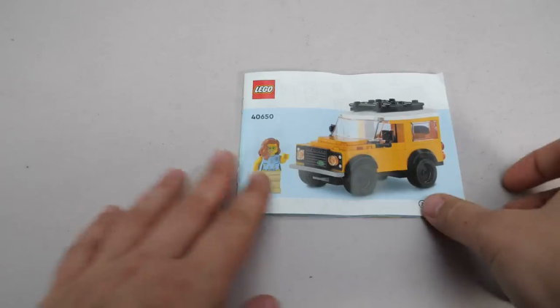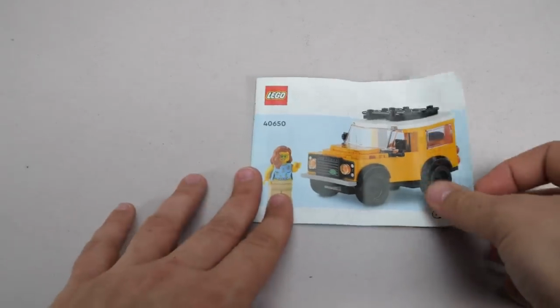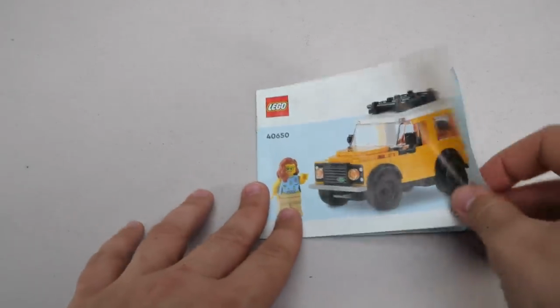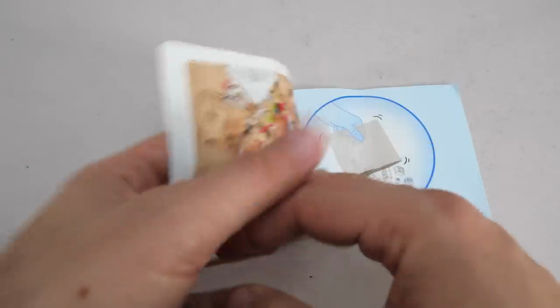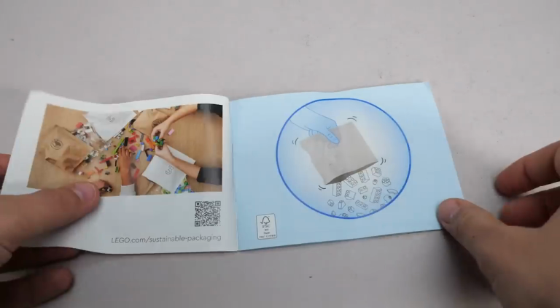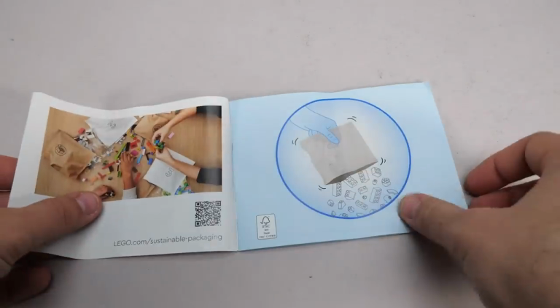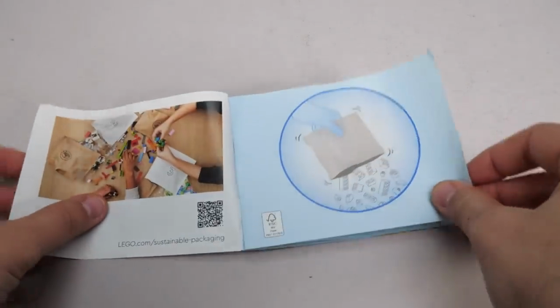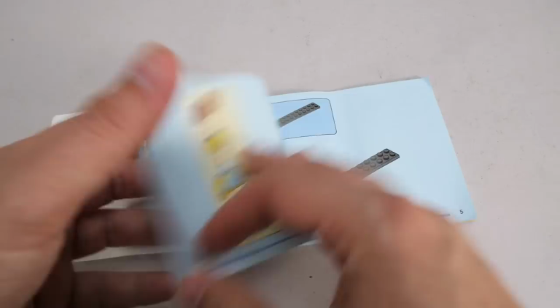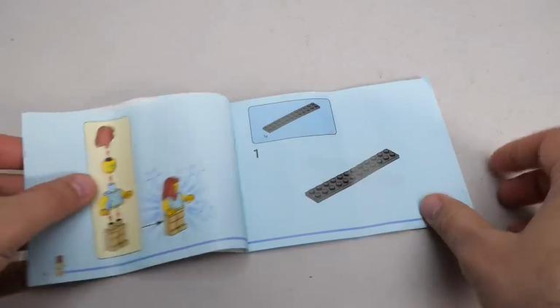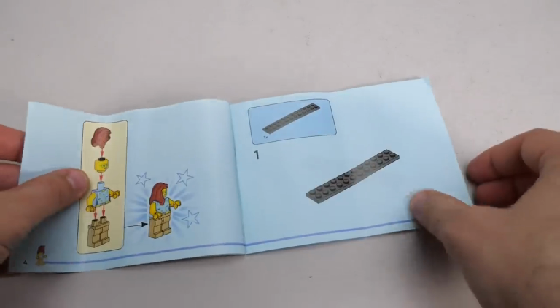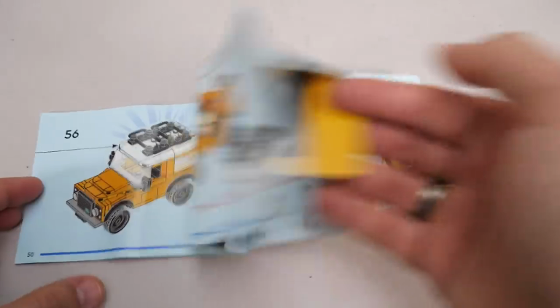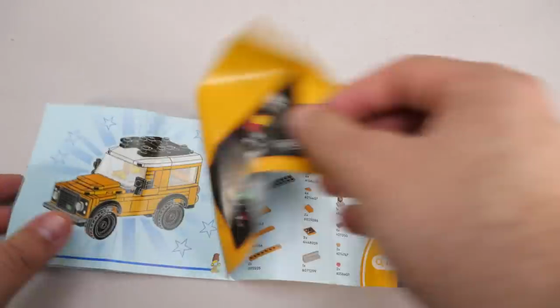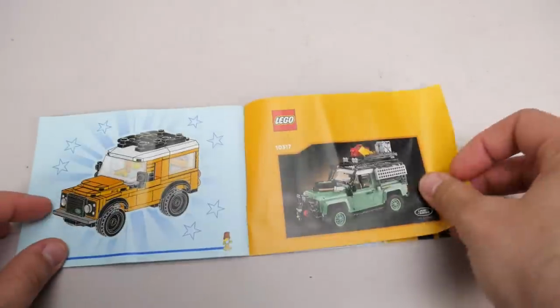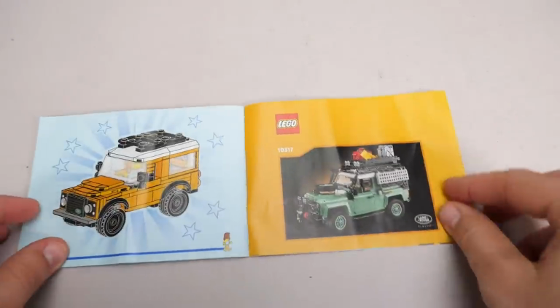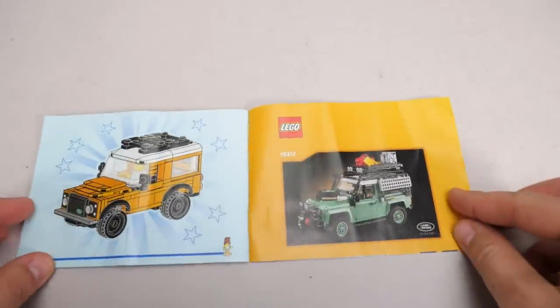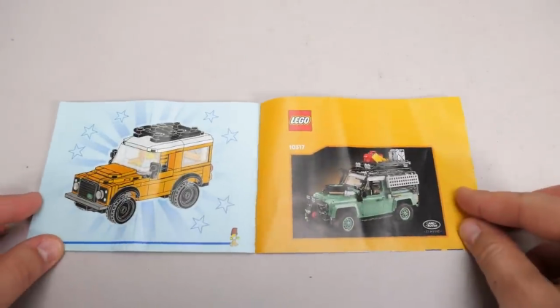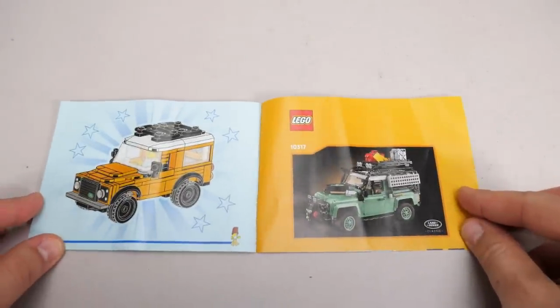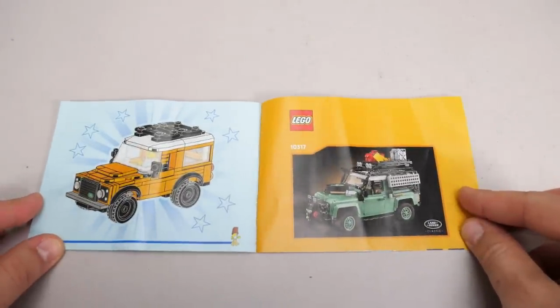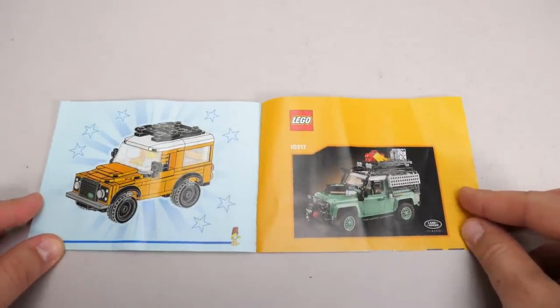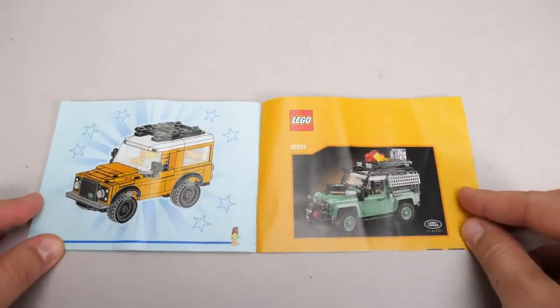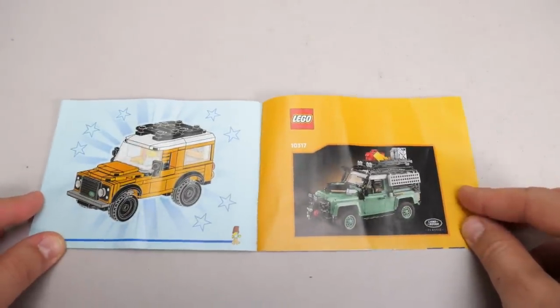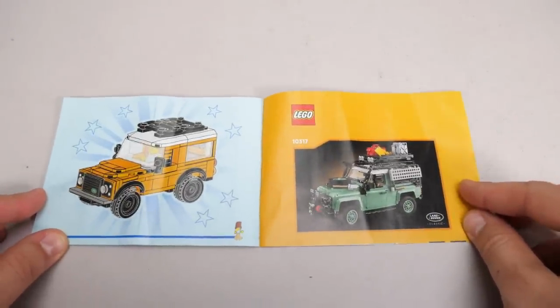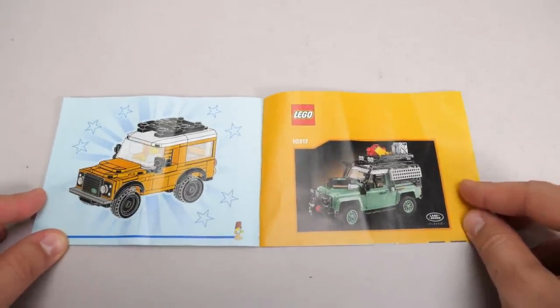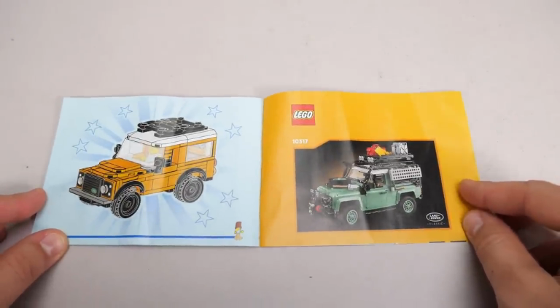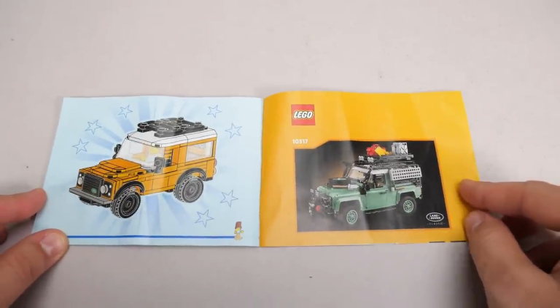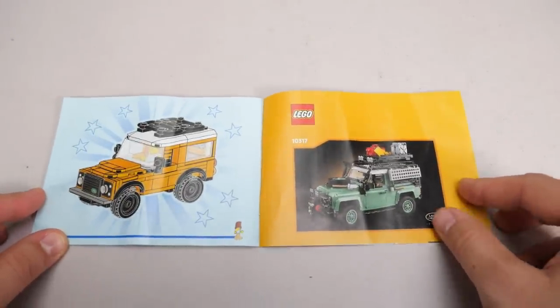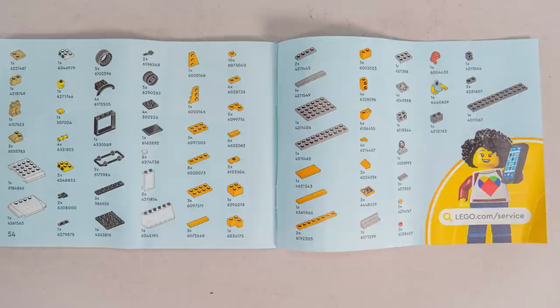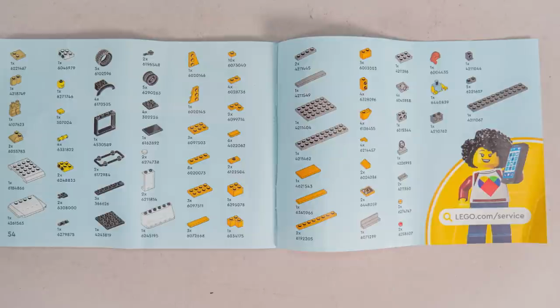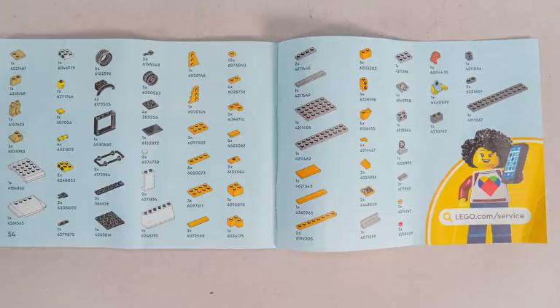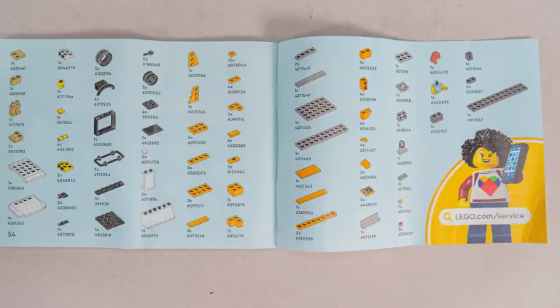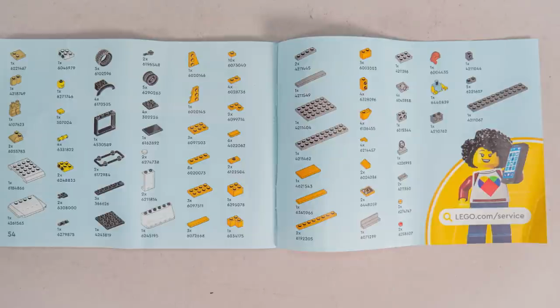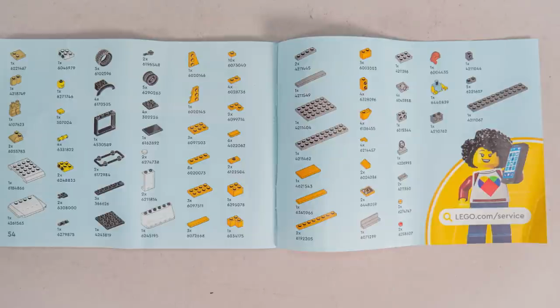As usual there's no extra information in a Creator set's manual, but we get another reference to the big brother here — LEGO really wants you to have both in your collection. Here's the part list, now let's start building!